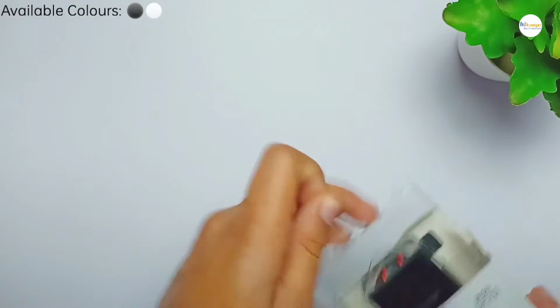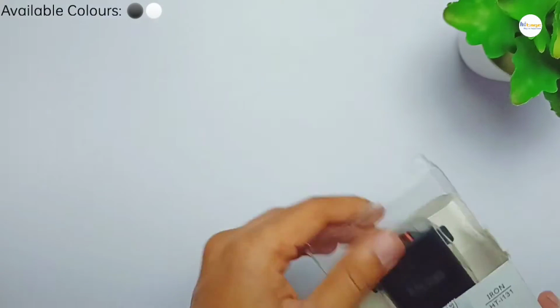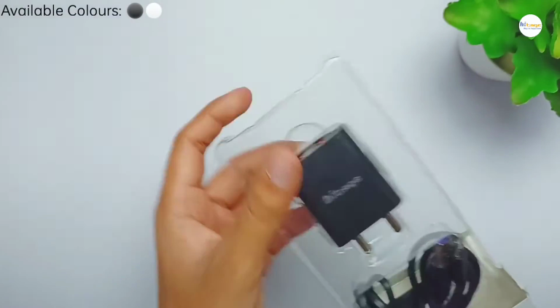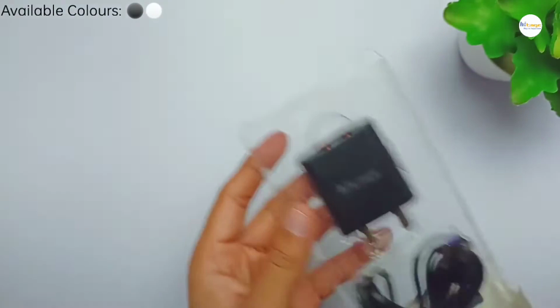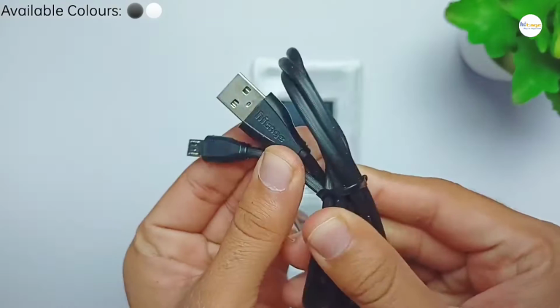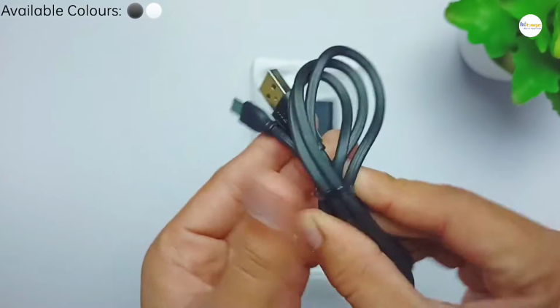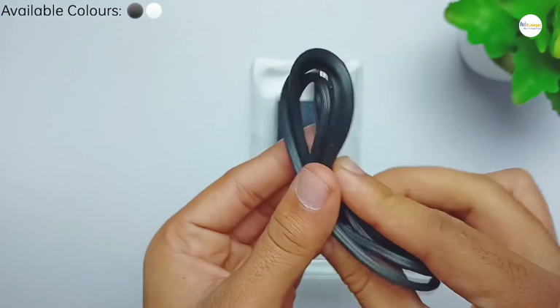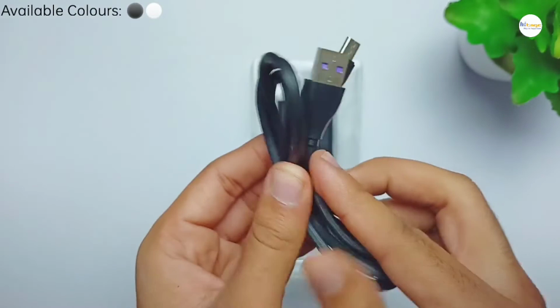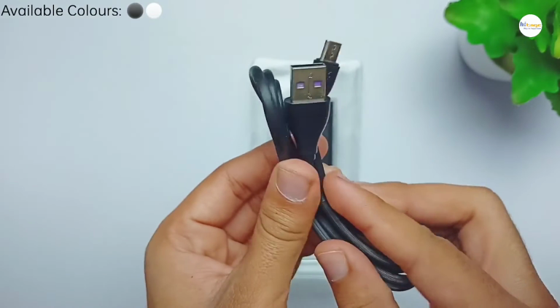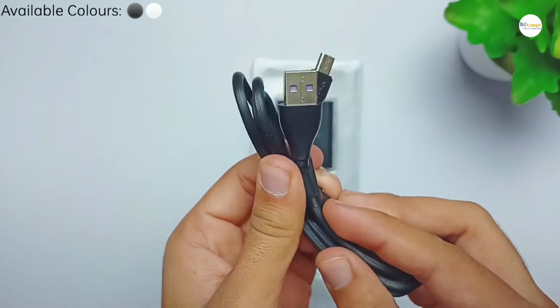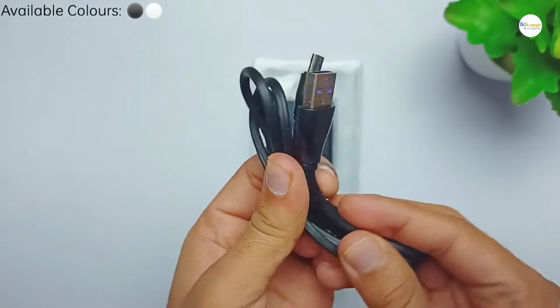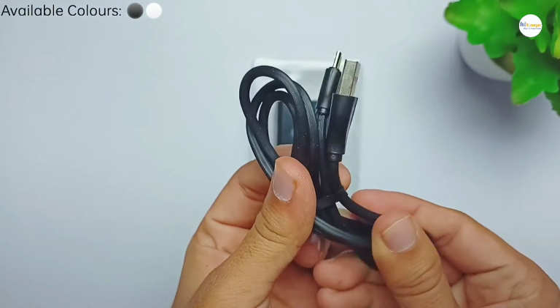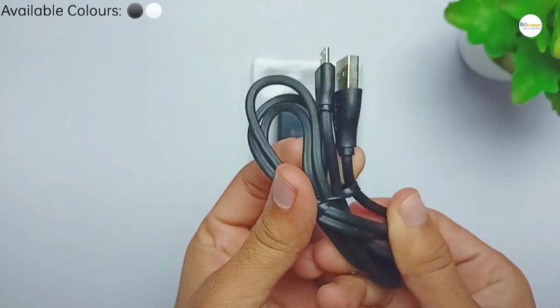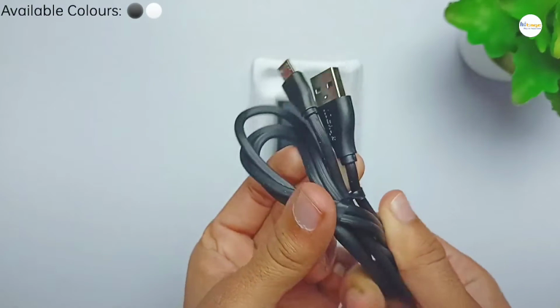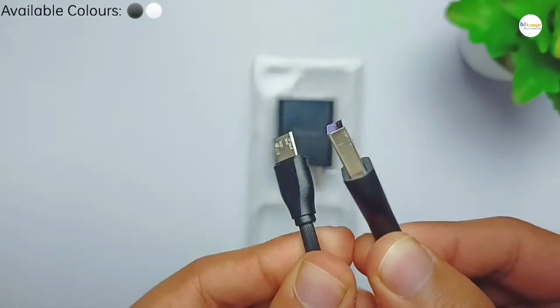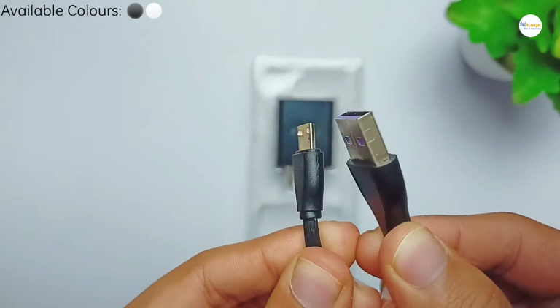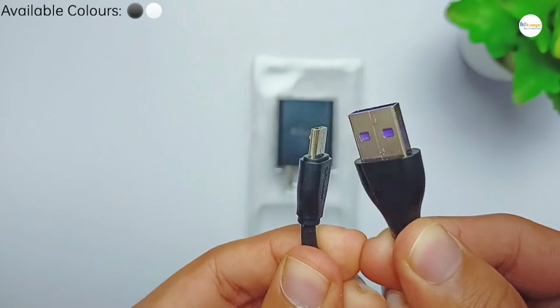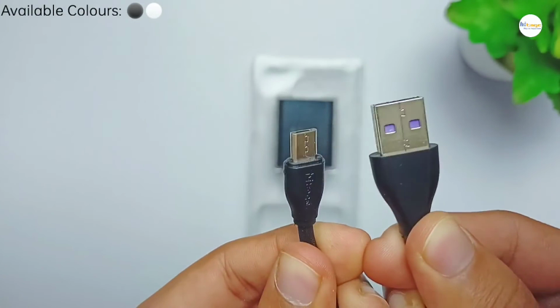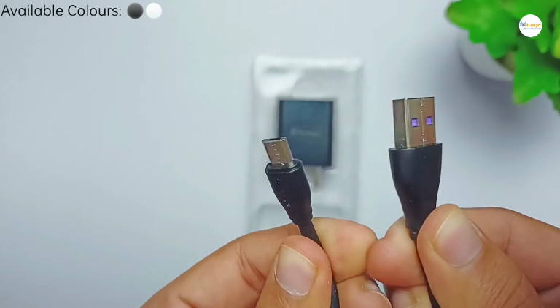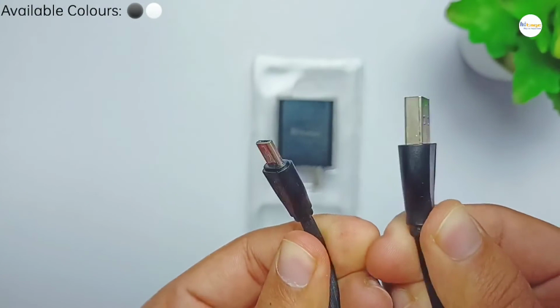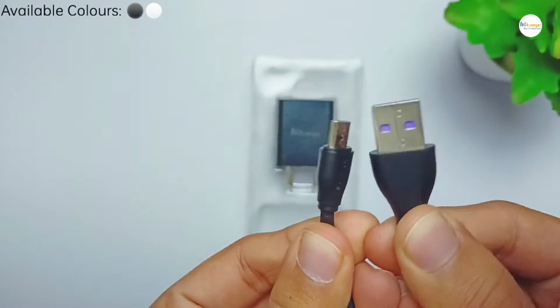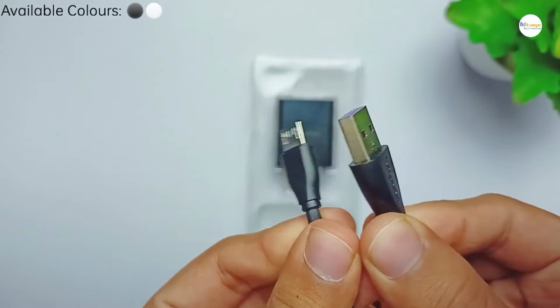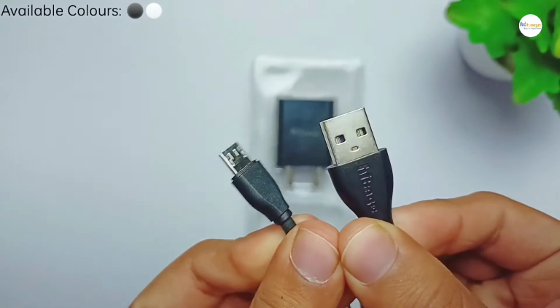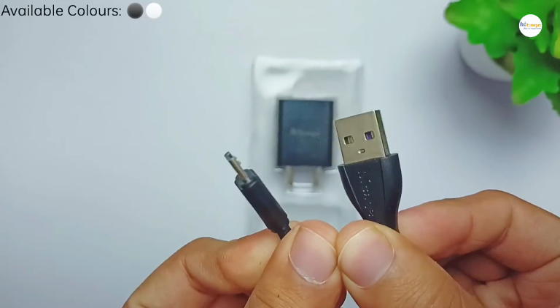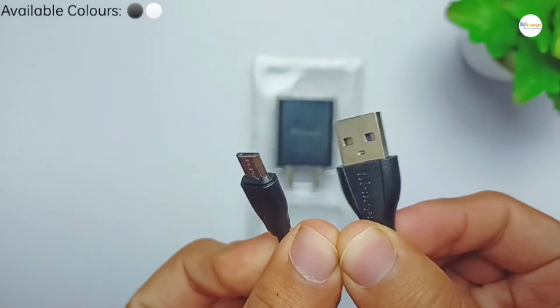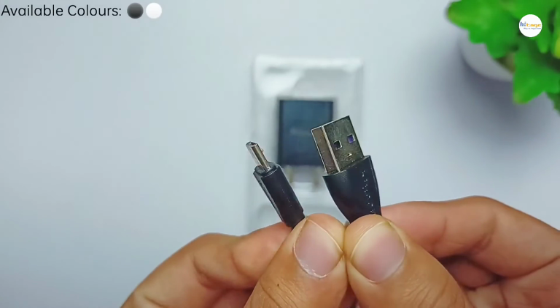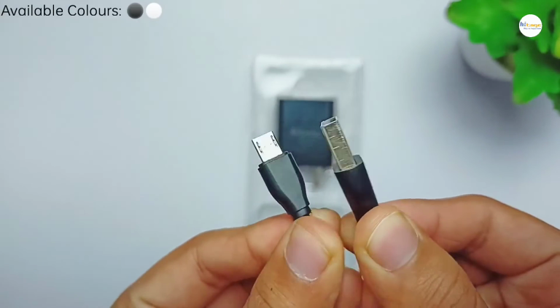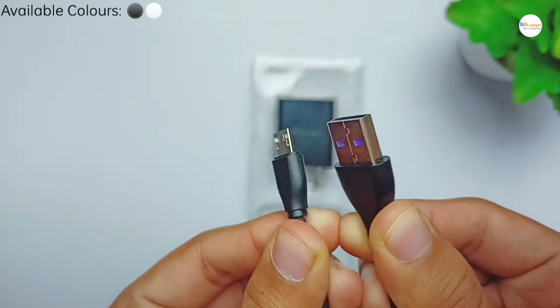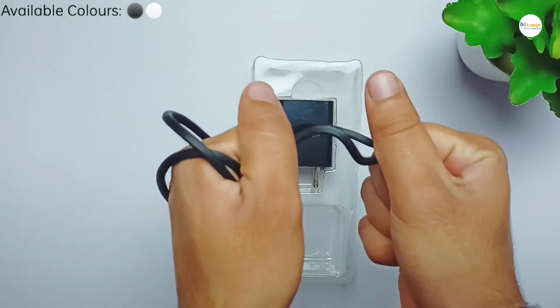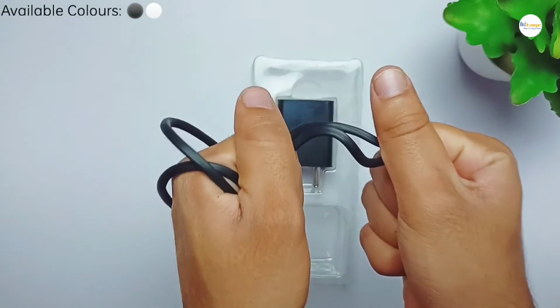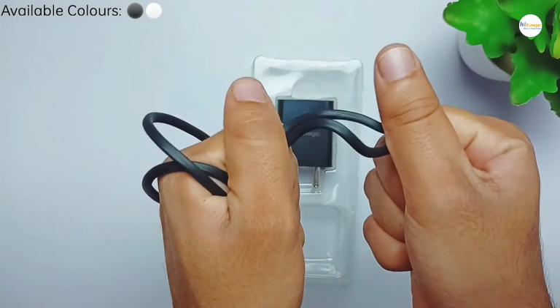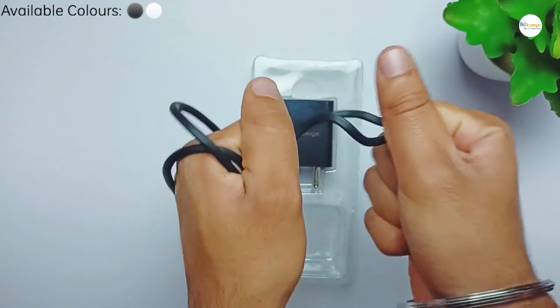Opening up the box, as you can see we get a charger along with a charging cable as well. This is a micro USB charging cable and the quality of the cable is also very good — it is very strong and durable.